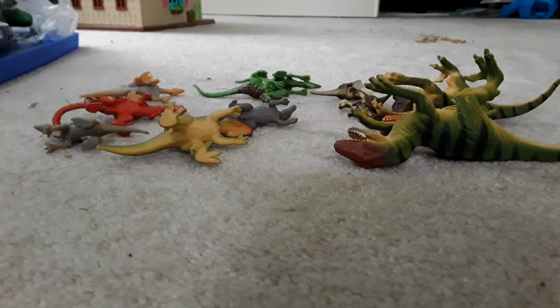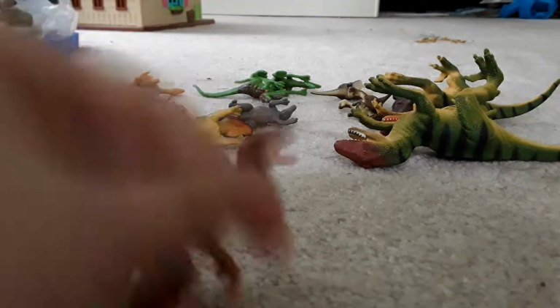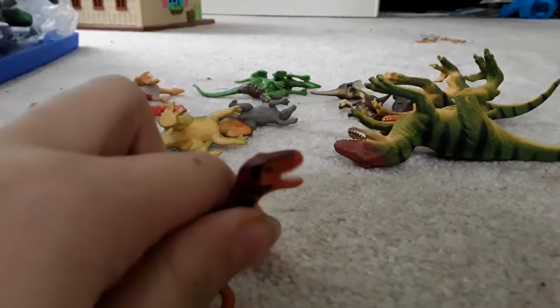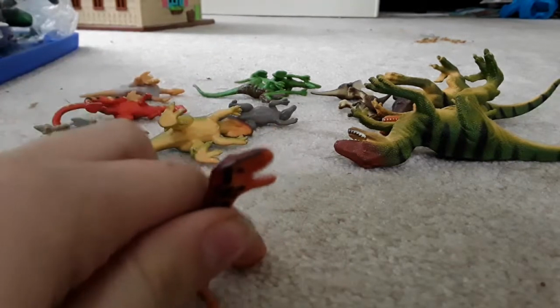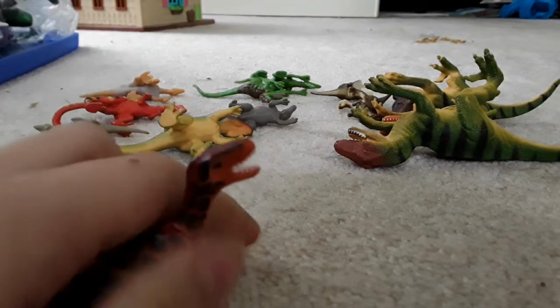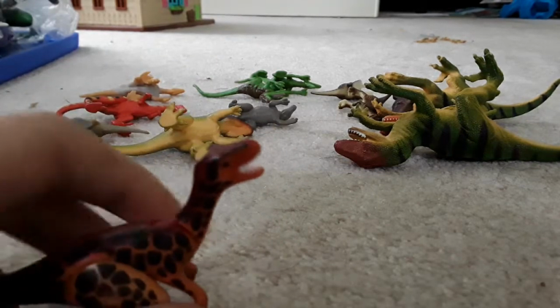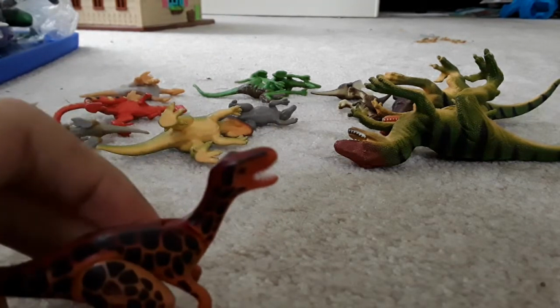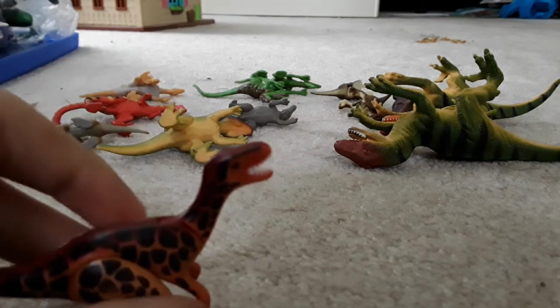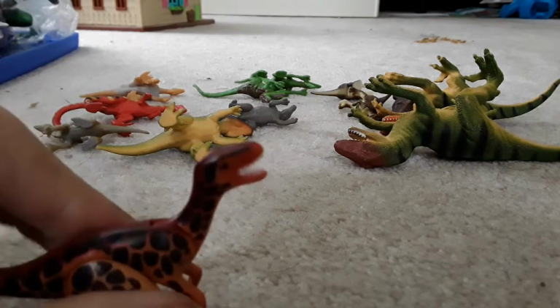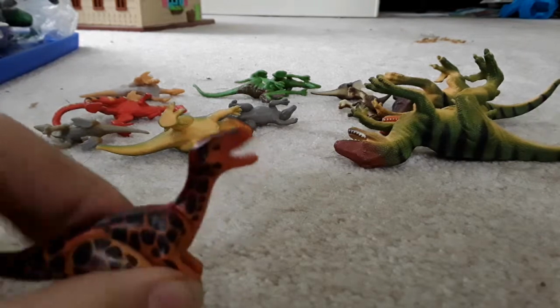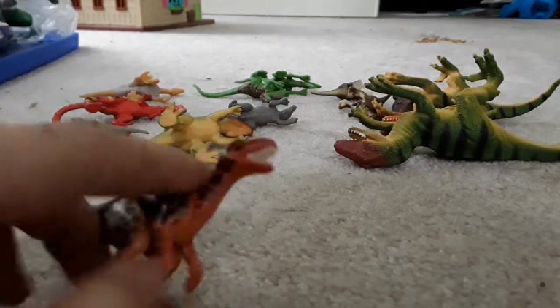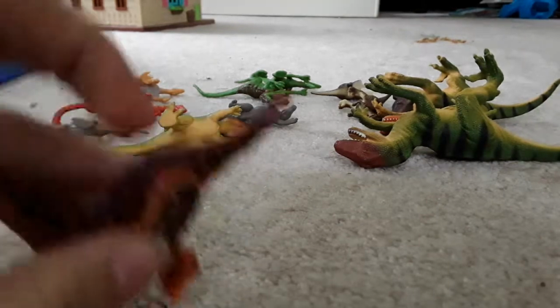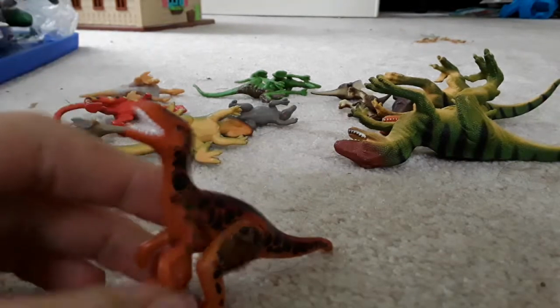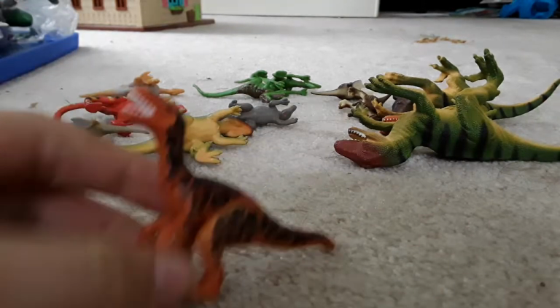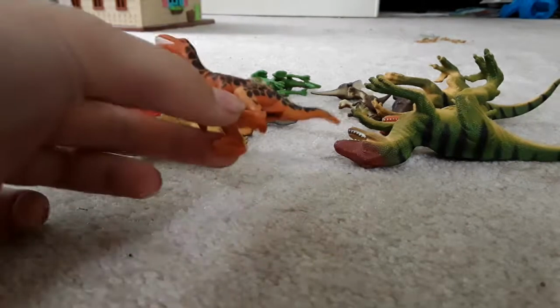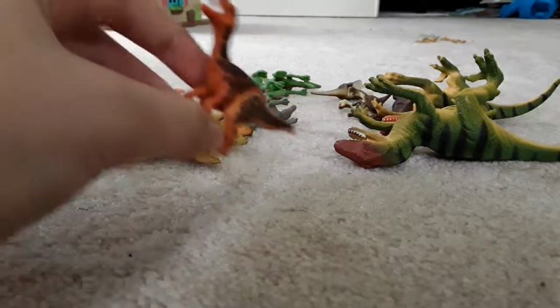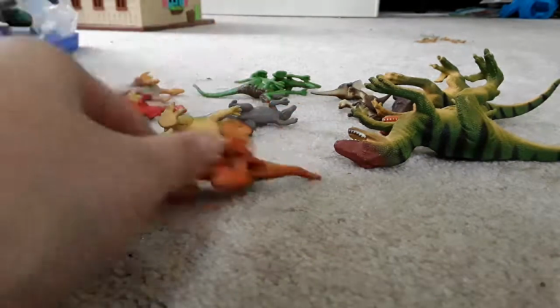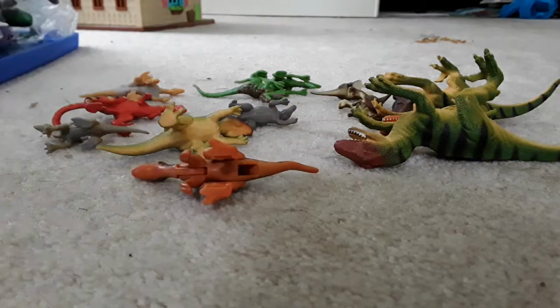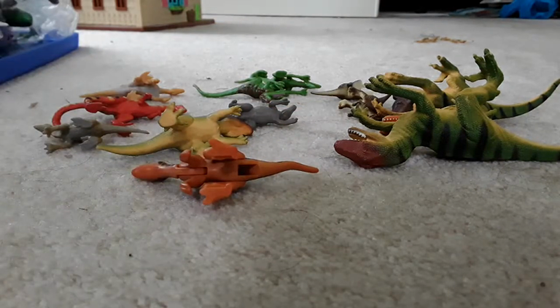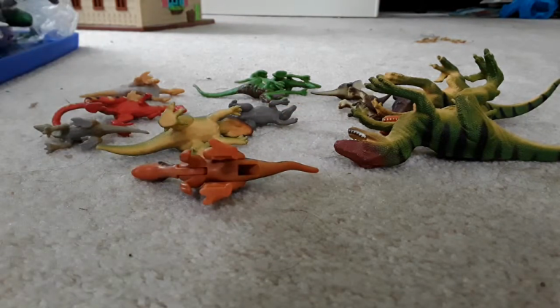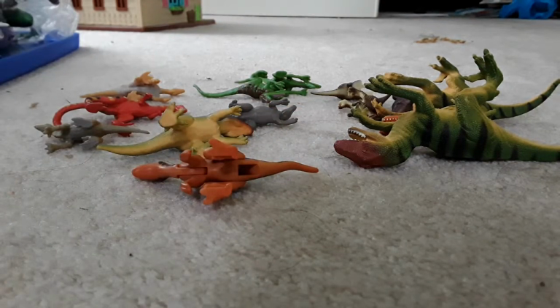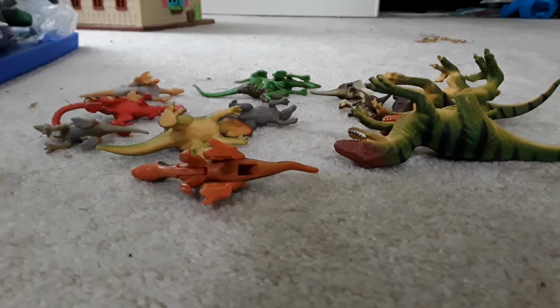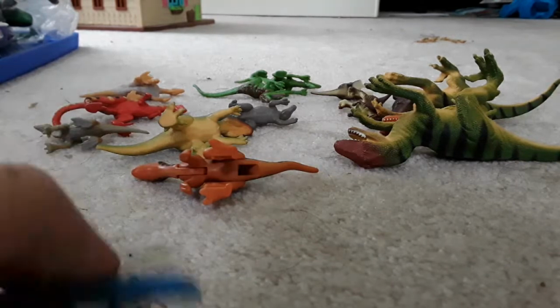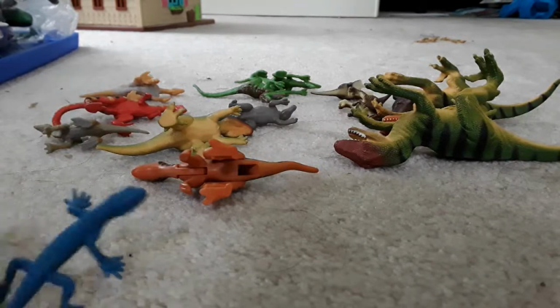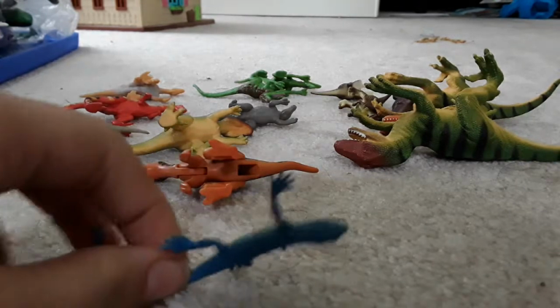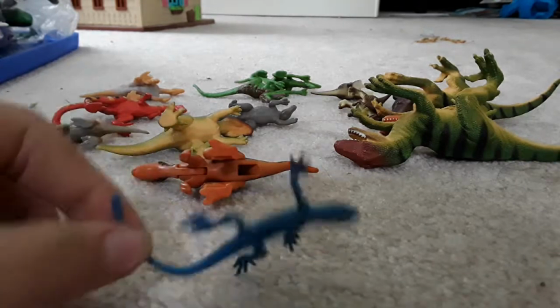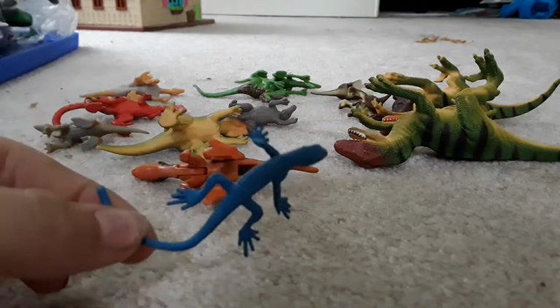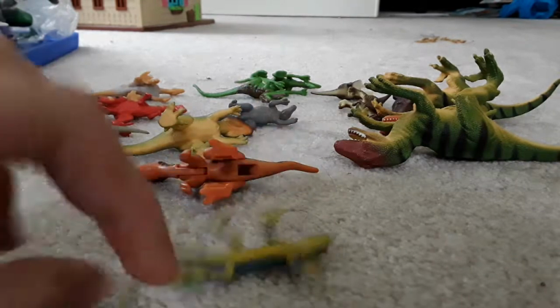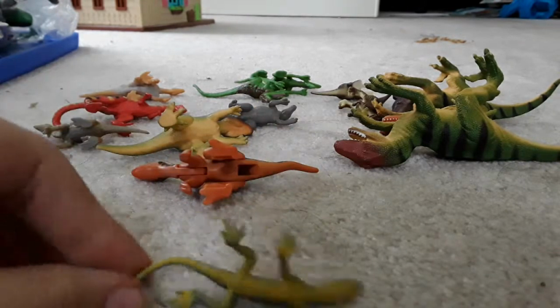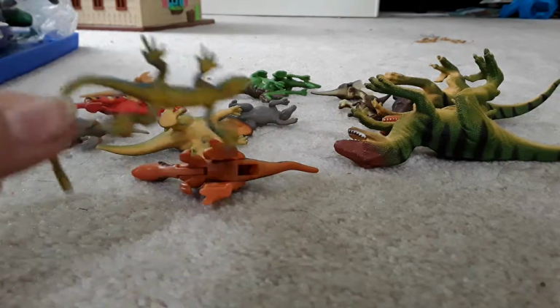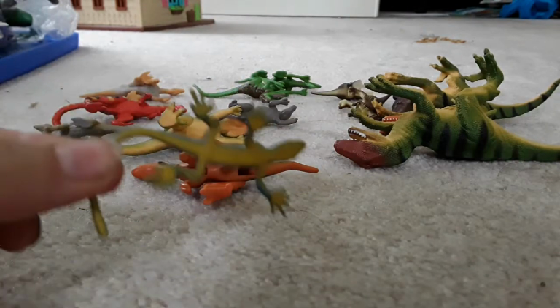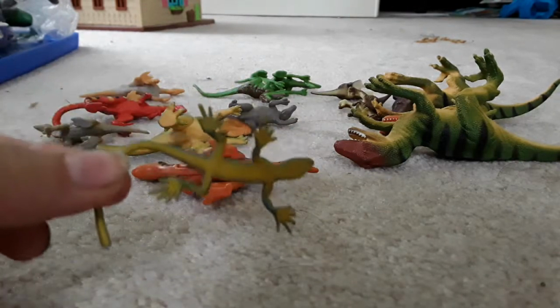Here is a baby raptor. I have three other ones but I don't know where they are. Here's just a random lizard — it's blue and yellow.